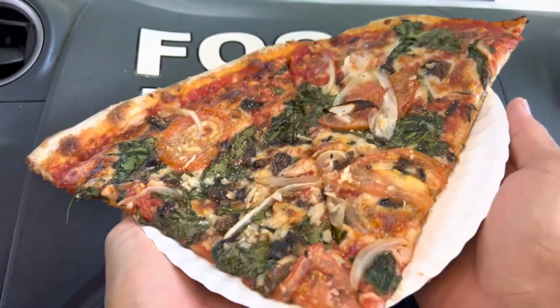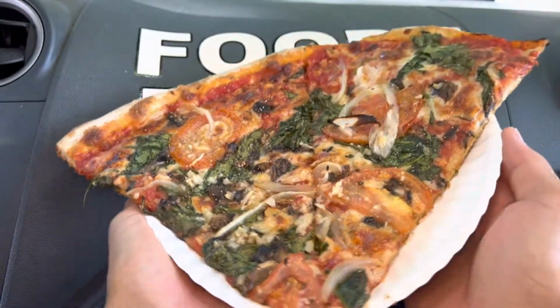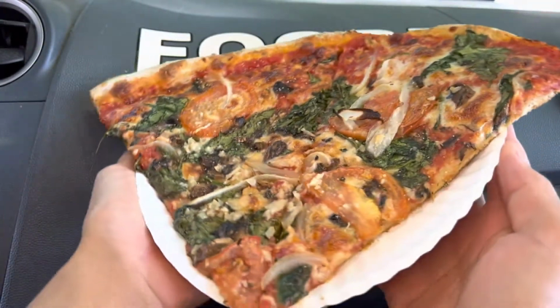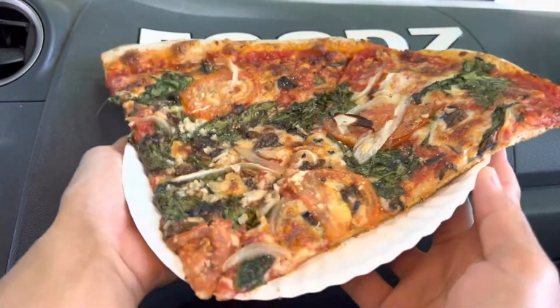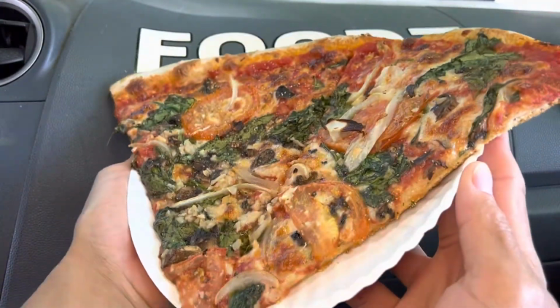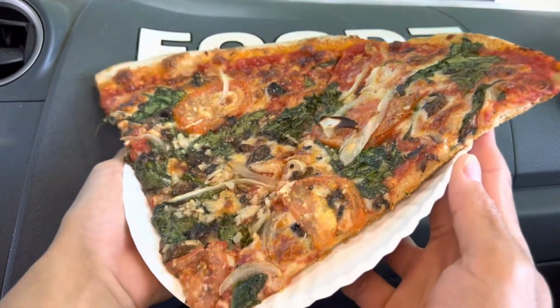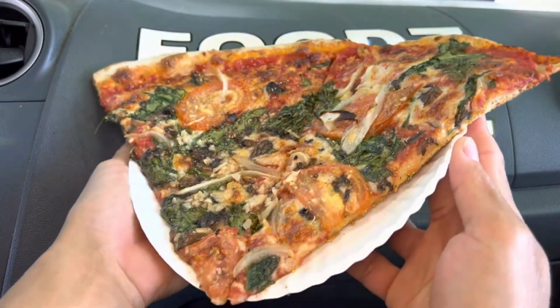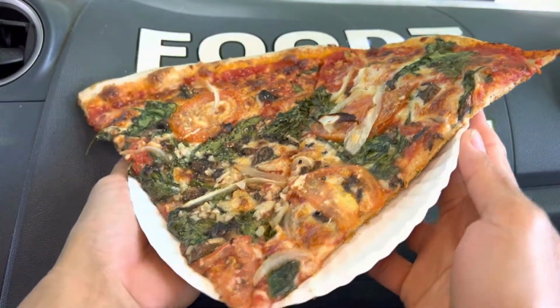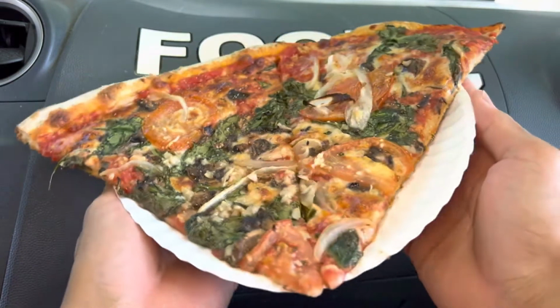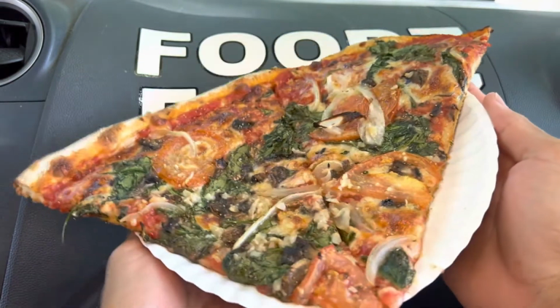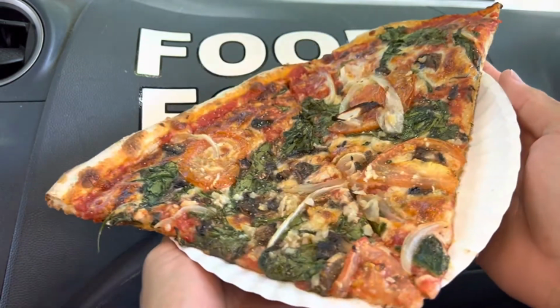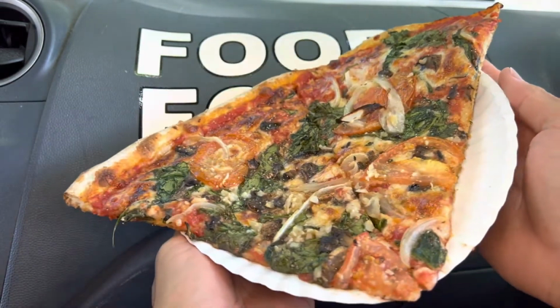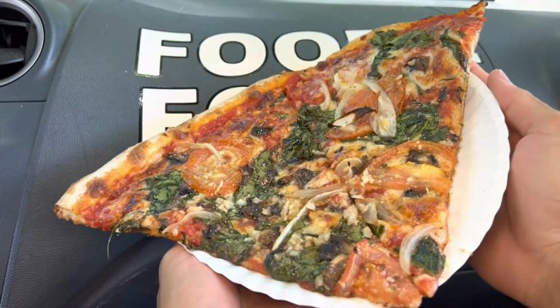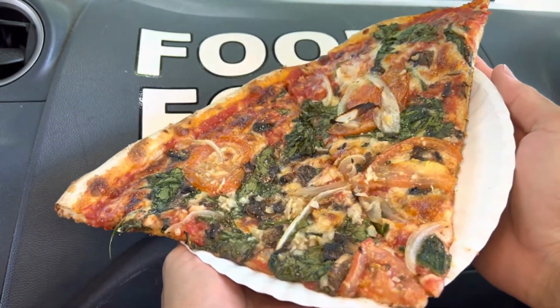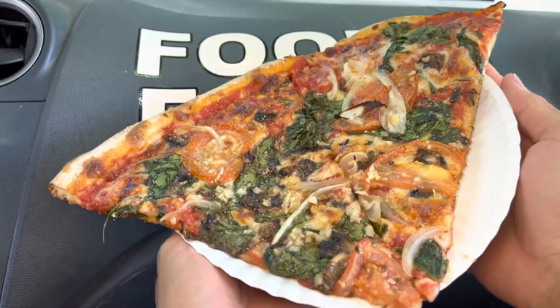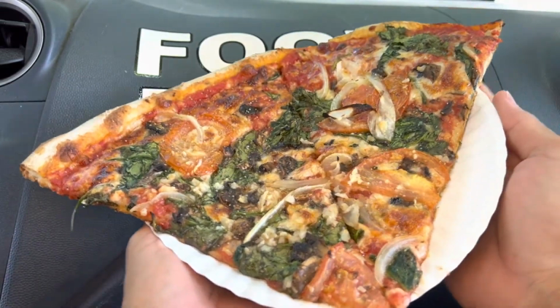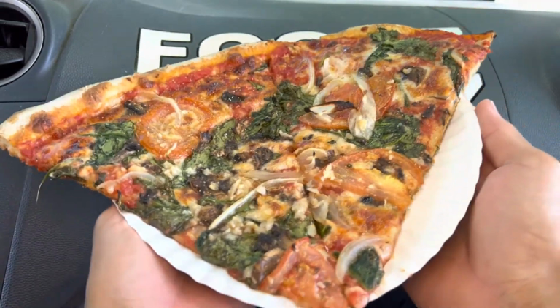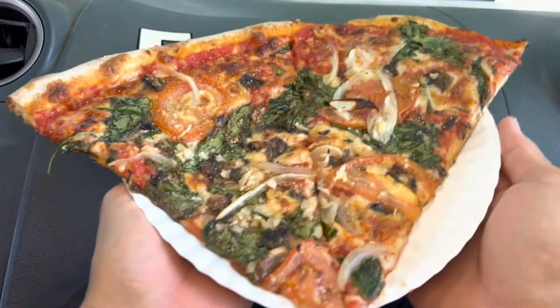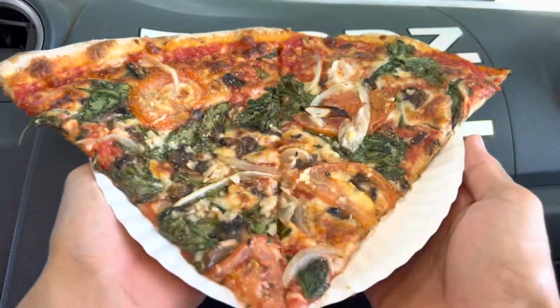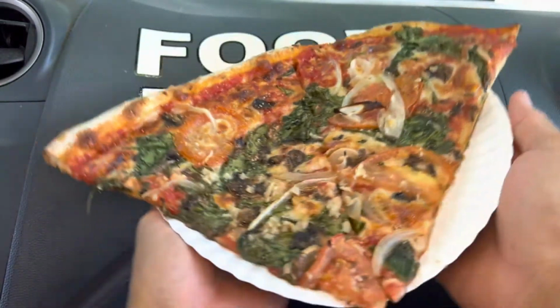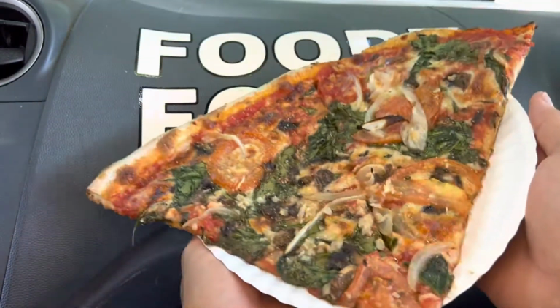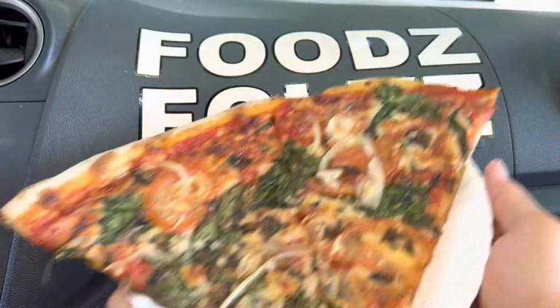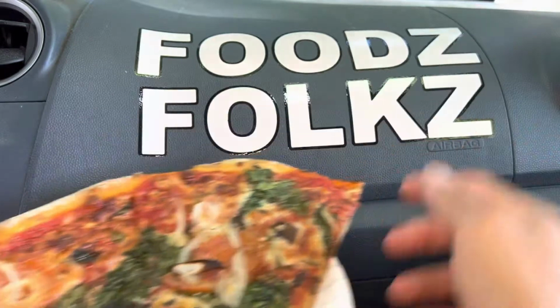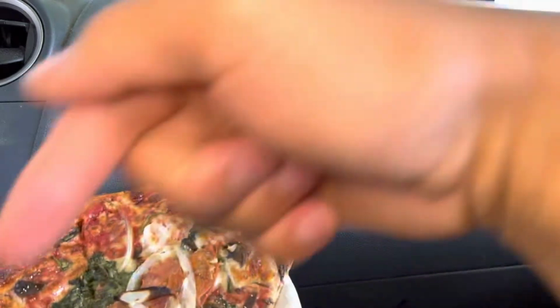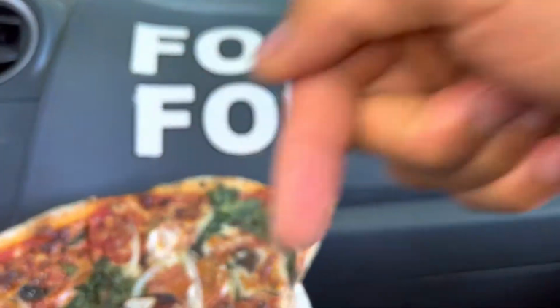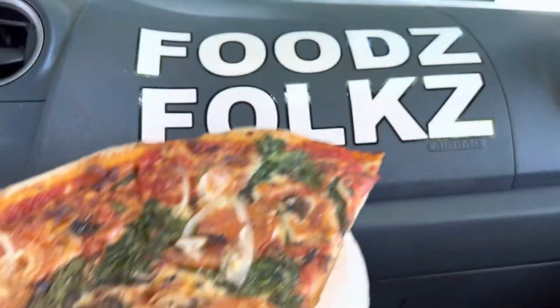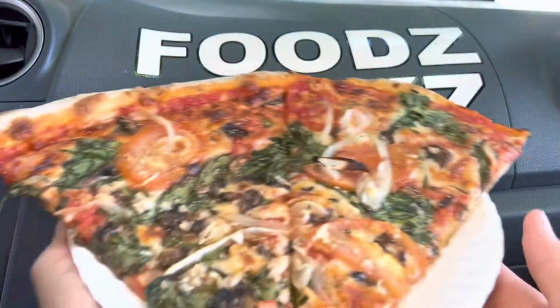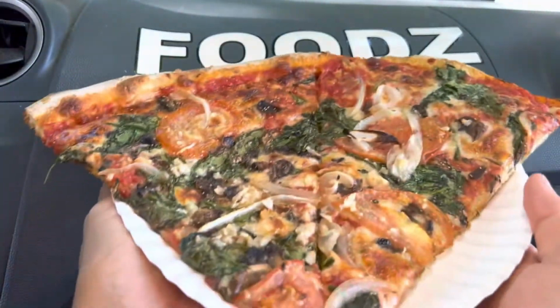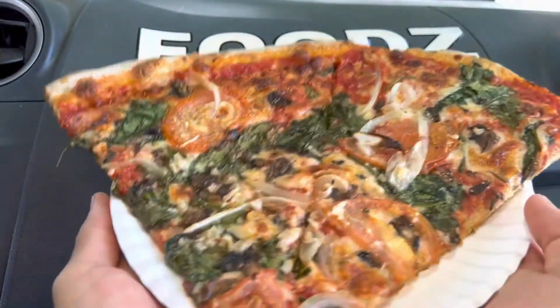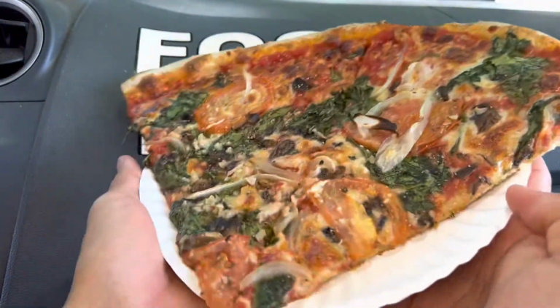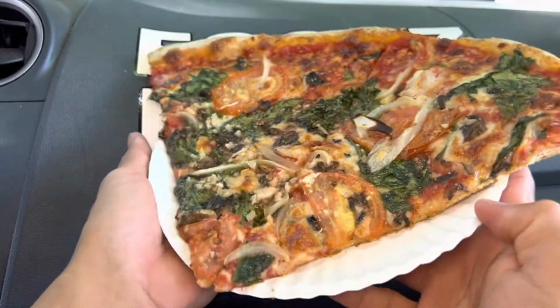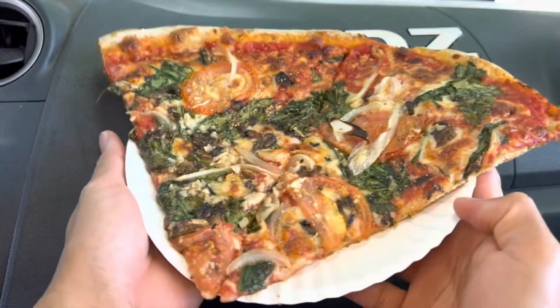Also remember that all these folks who farm, cooked, and prepared all these foods worked really hard on it. Please check the description below — we'll have timestamps so you can skip to the parts you want to see.